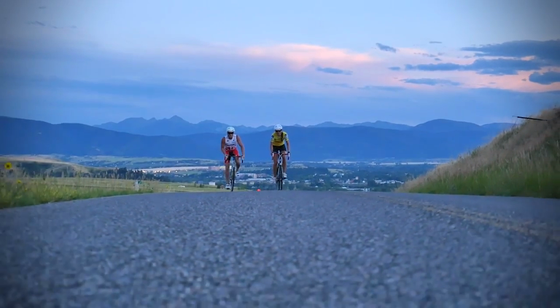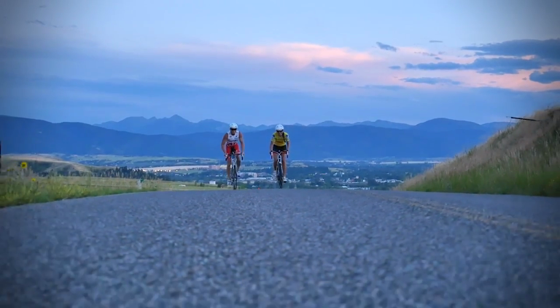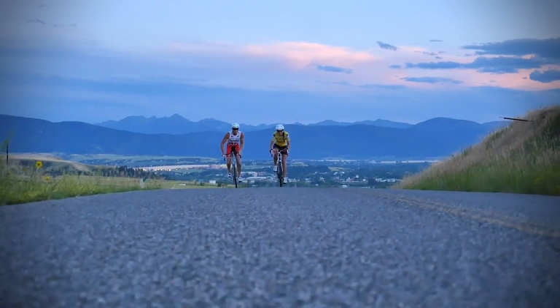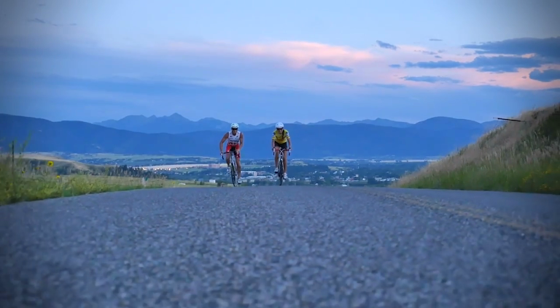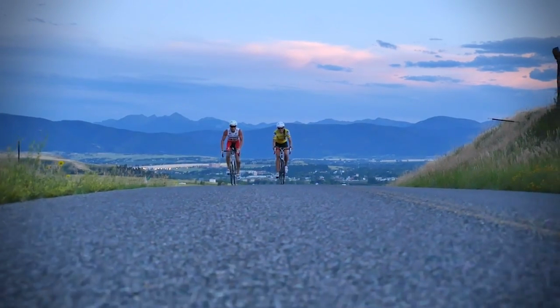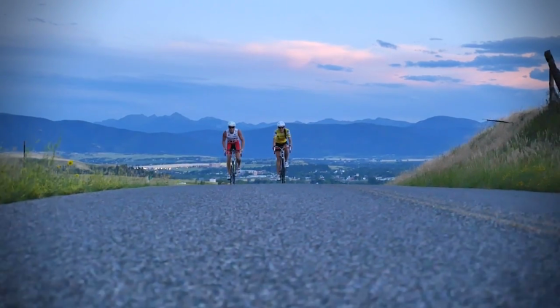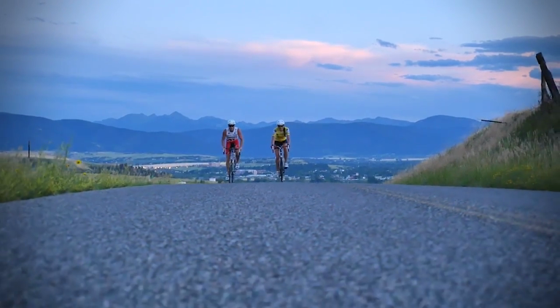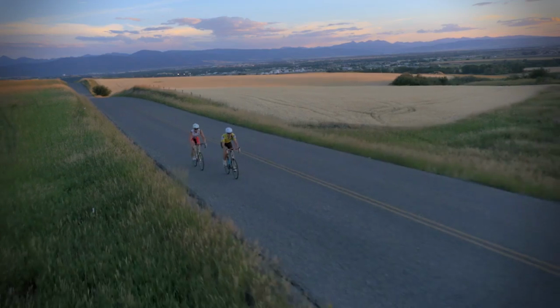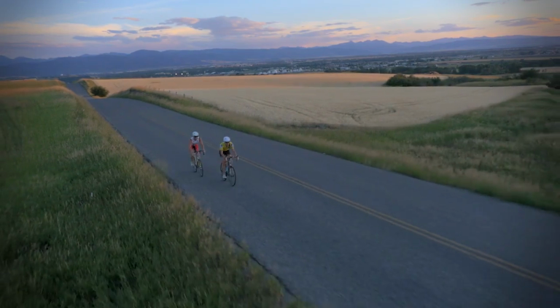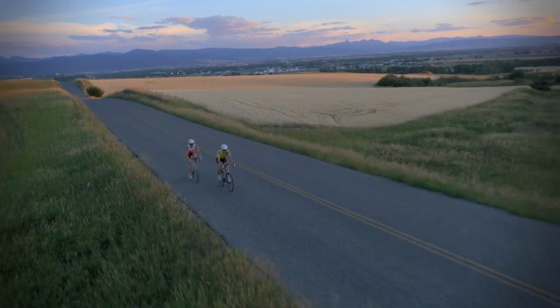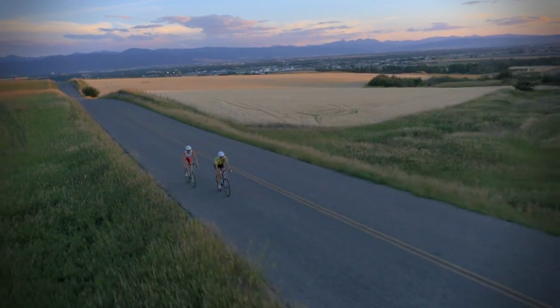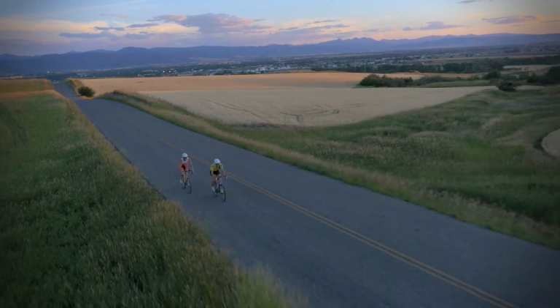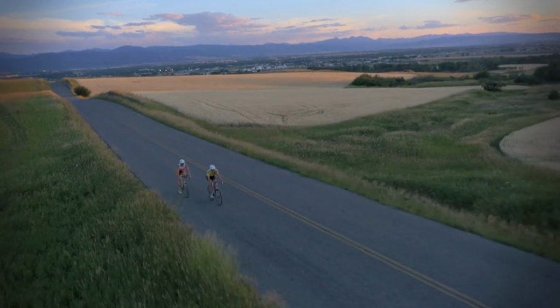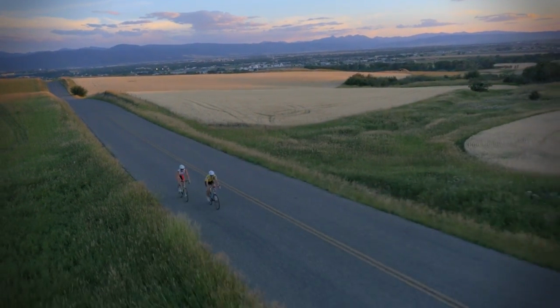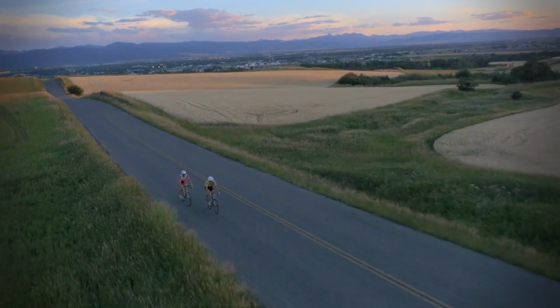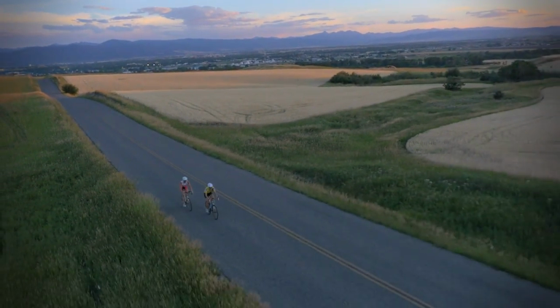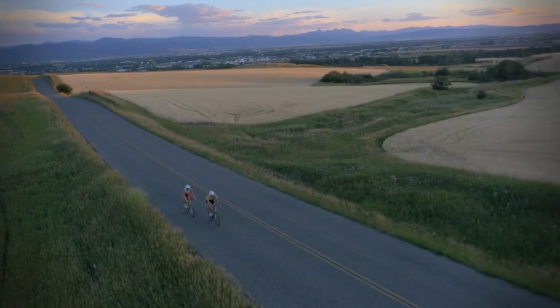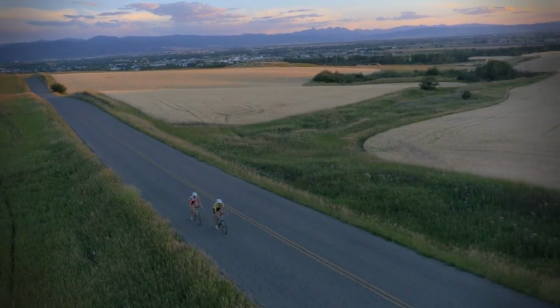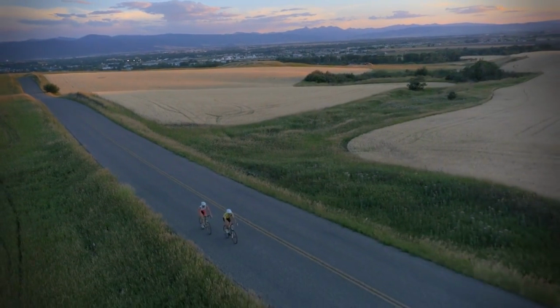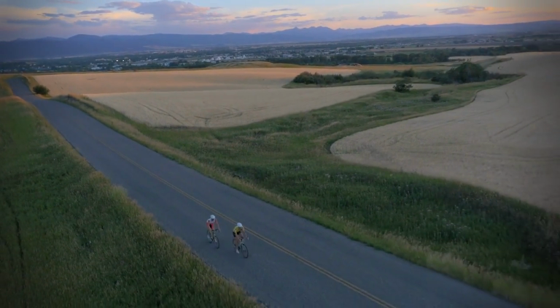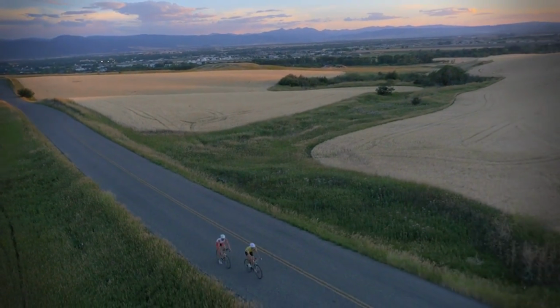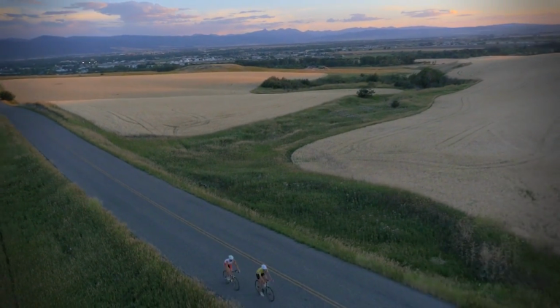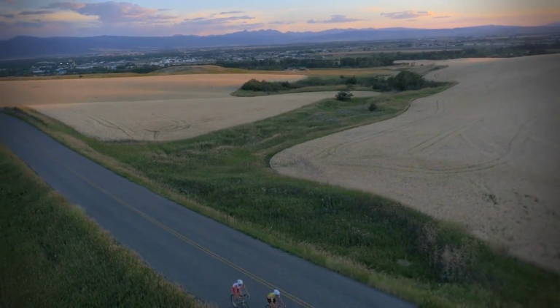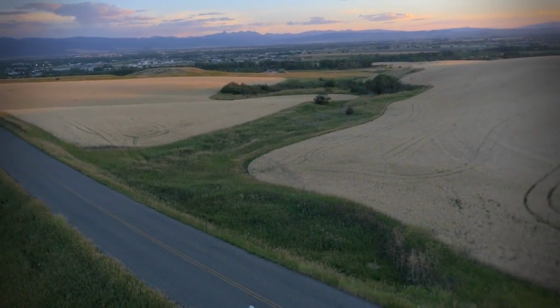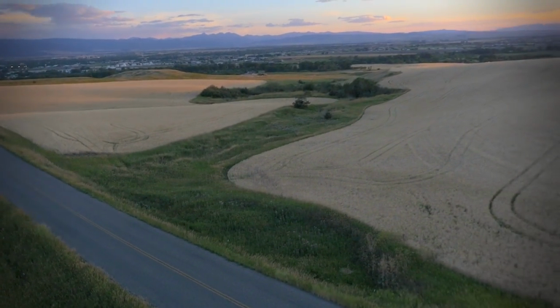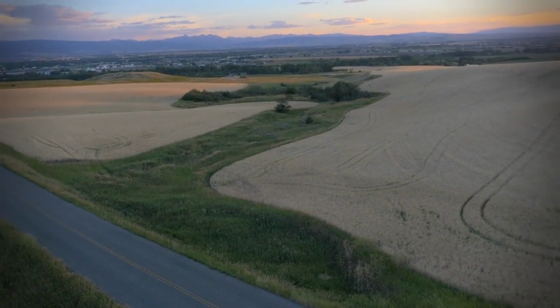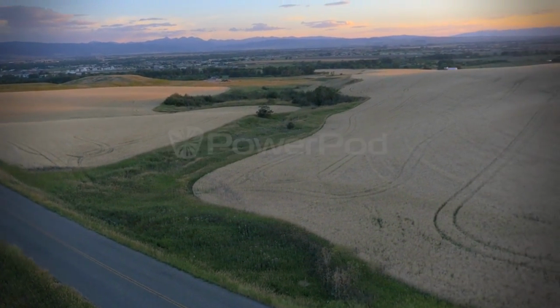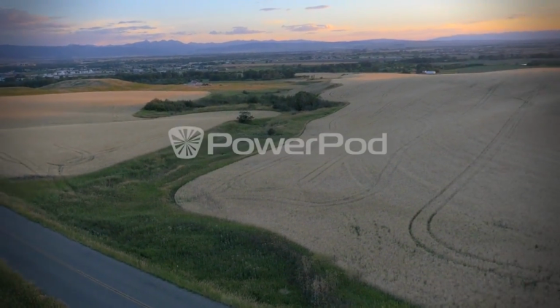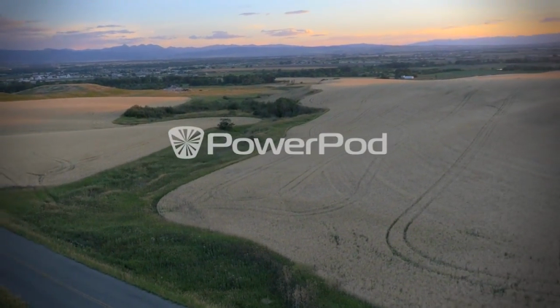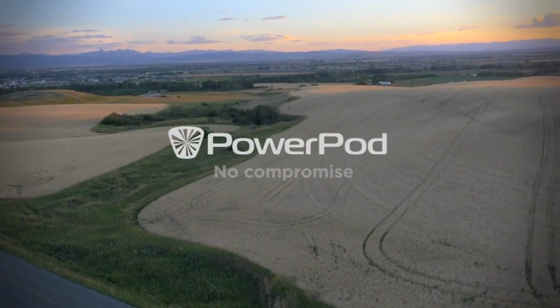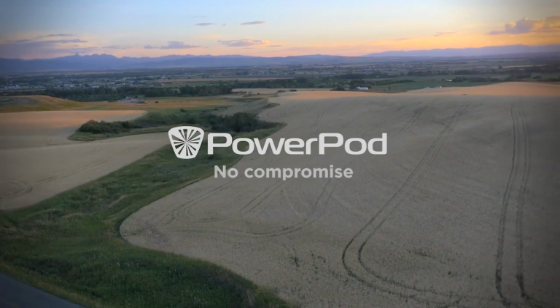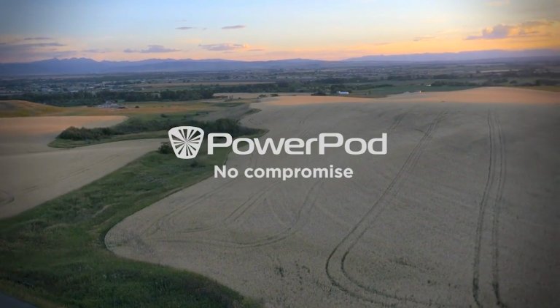Now you can train and ride like the pros do, using the affordable, advanced, and simple technology of the PowerPod power meter. PowerPod. No compromise.